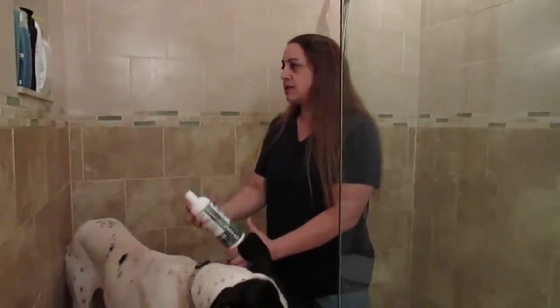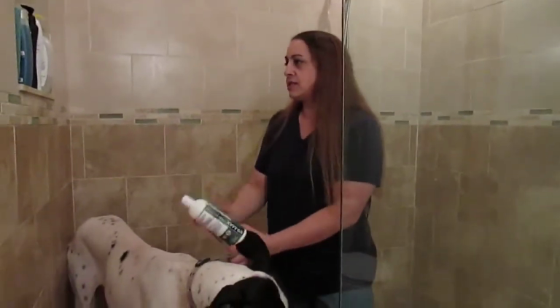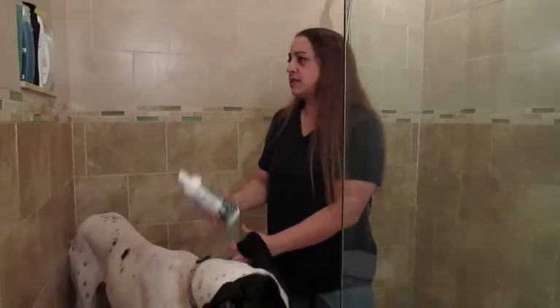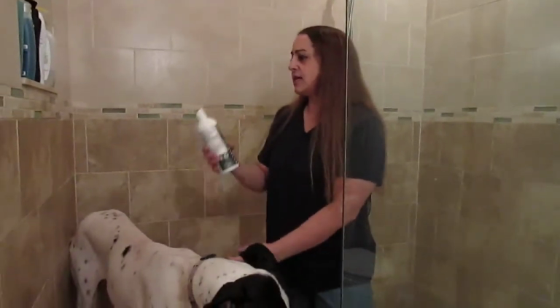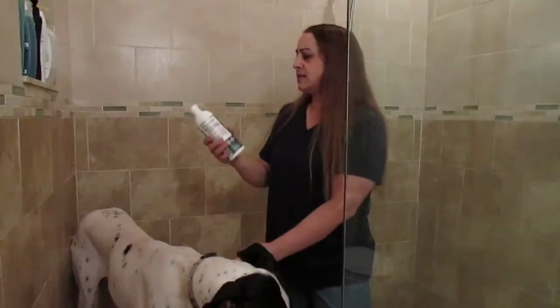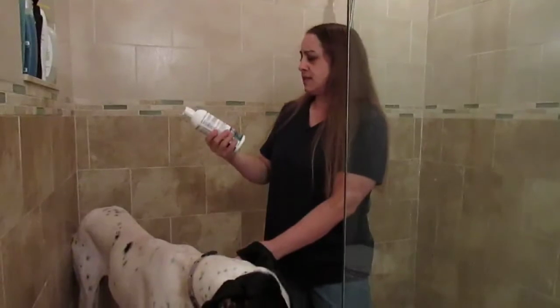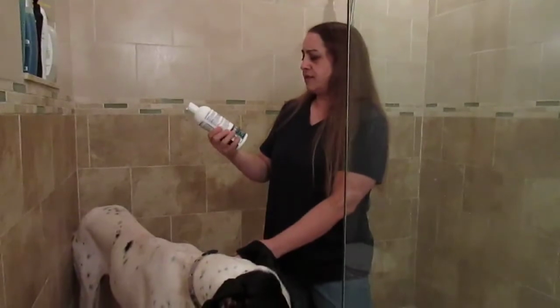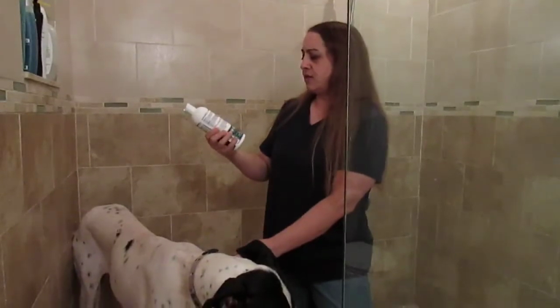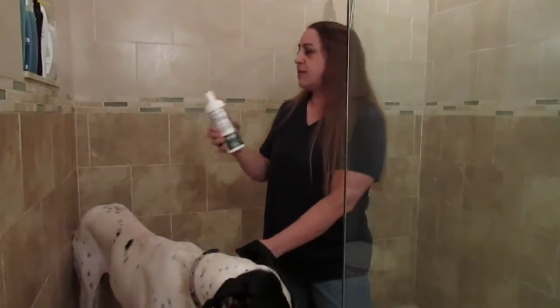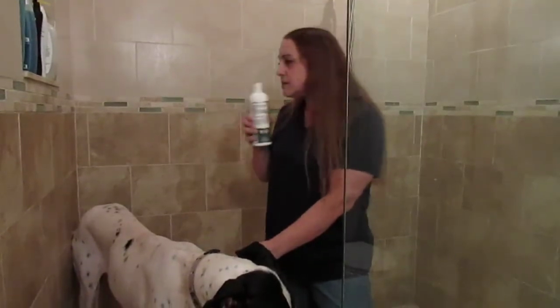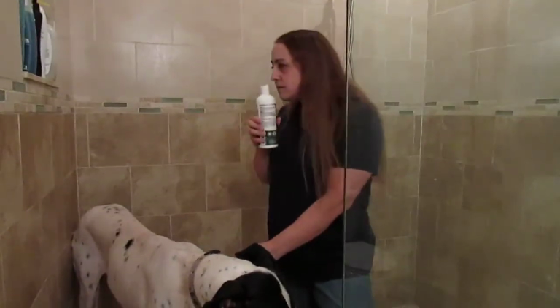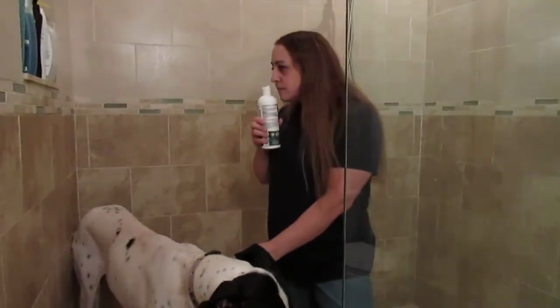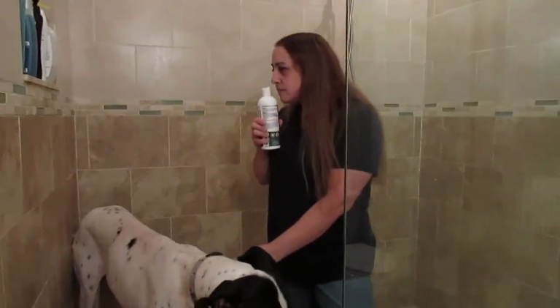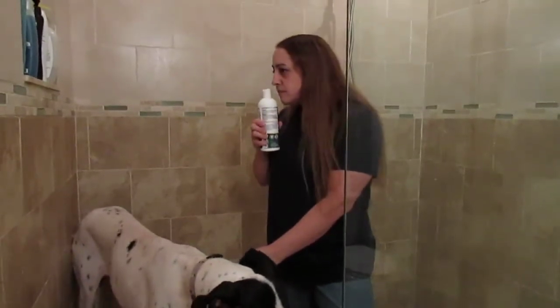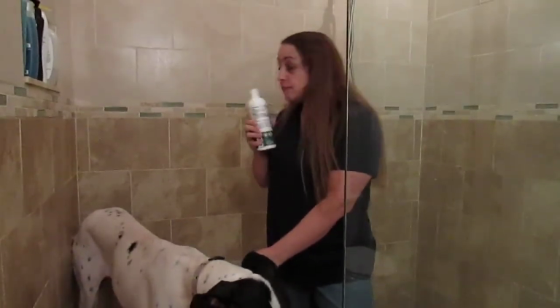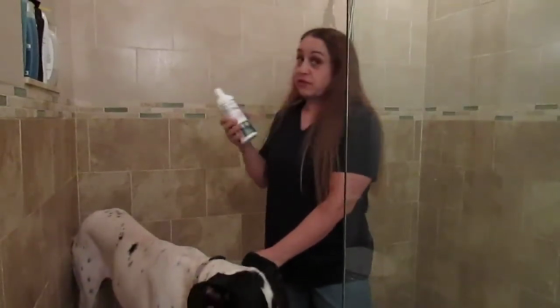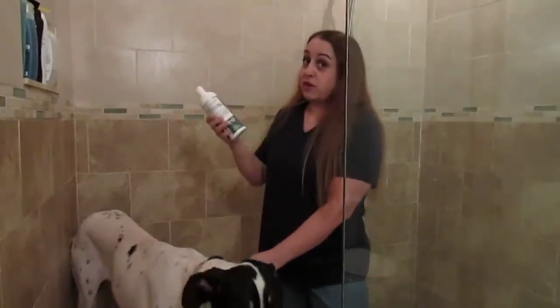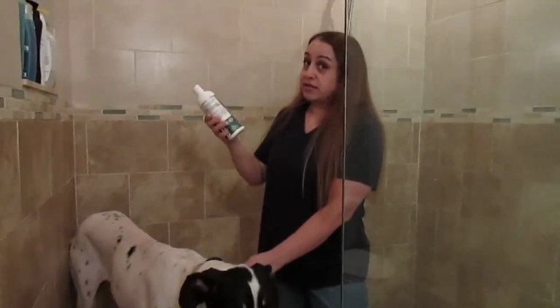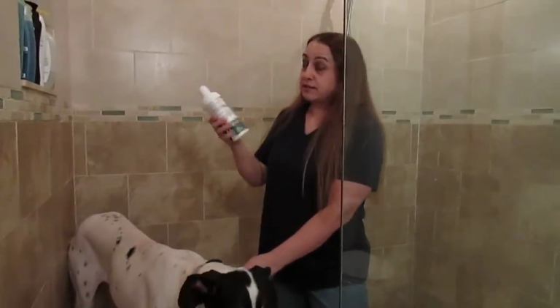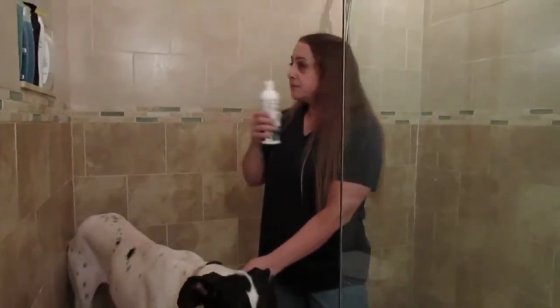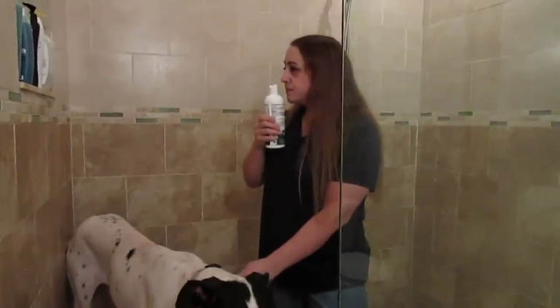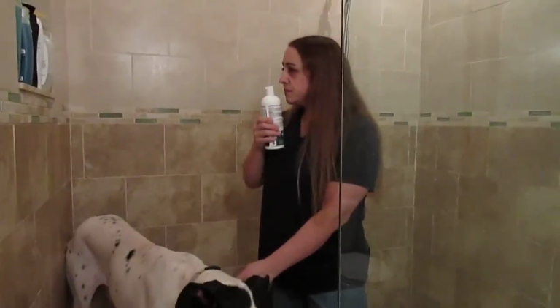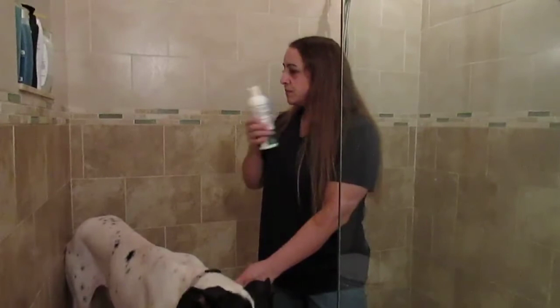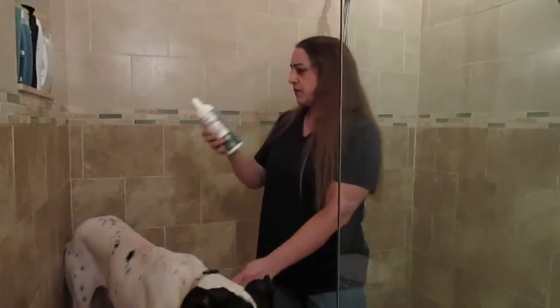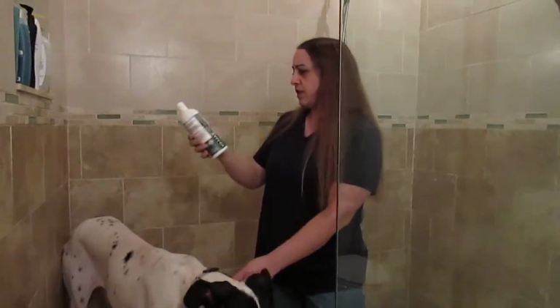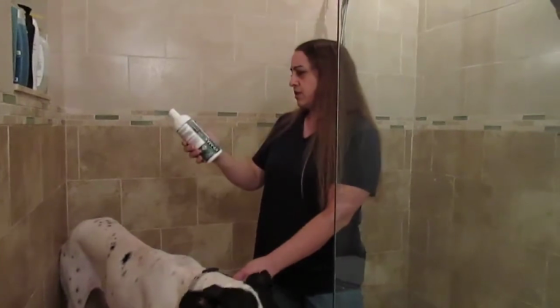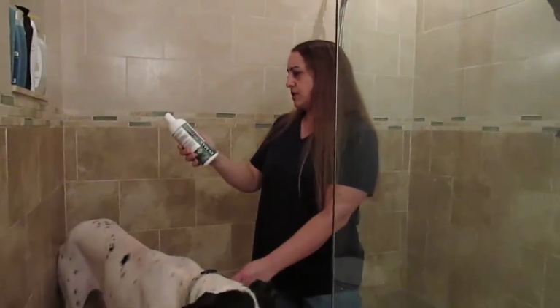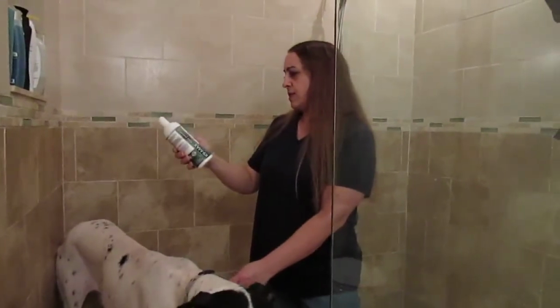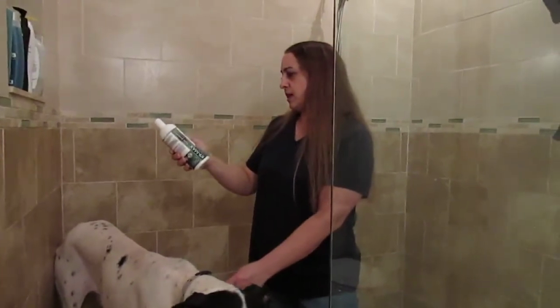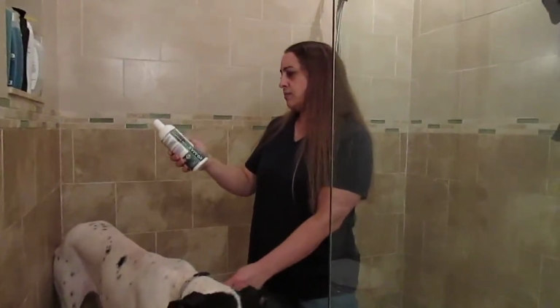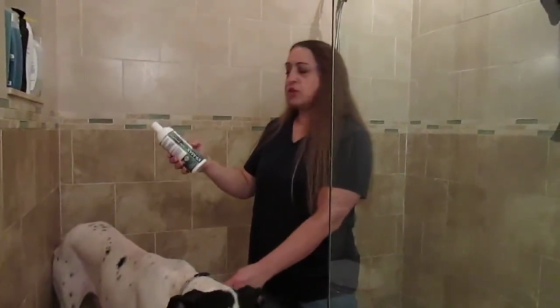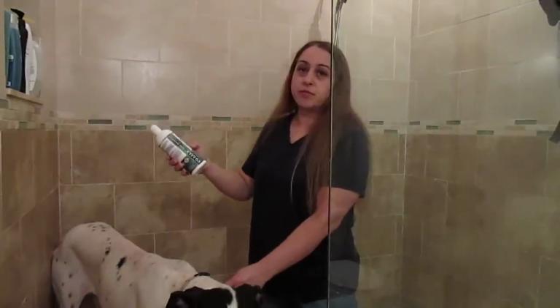First, let's take a sniff and see how it smells. Very pleasant. Very delicious smelling. I smell the cucumber.